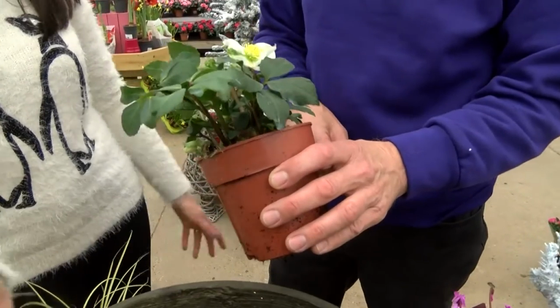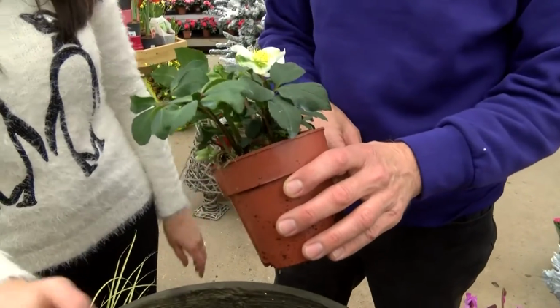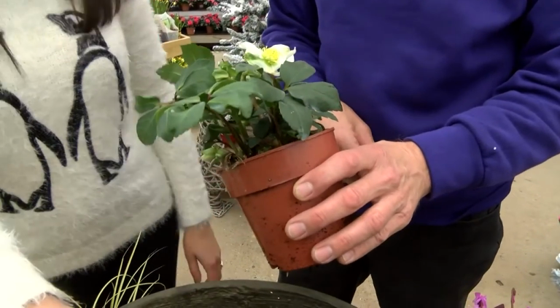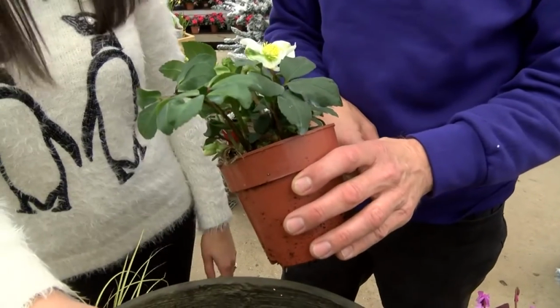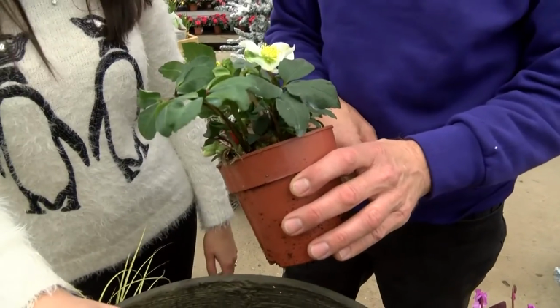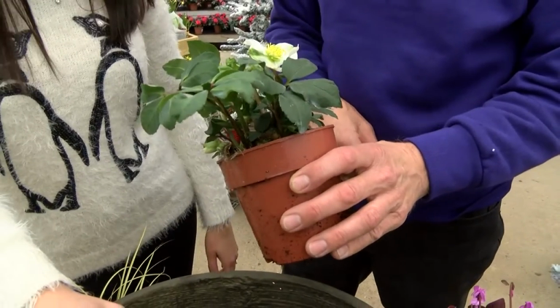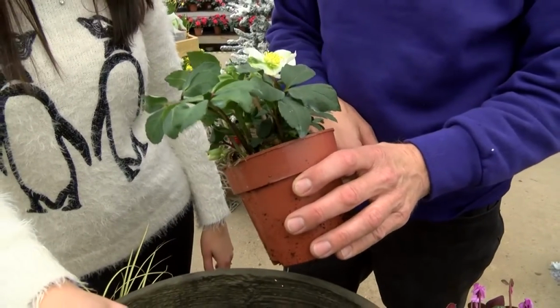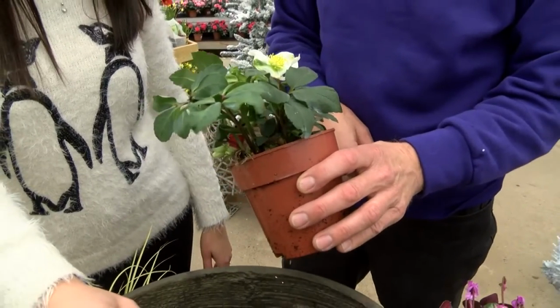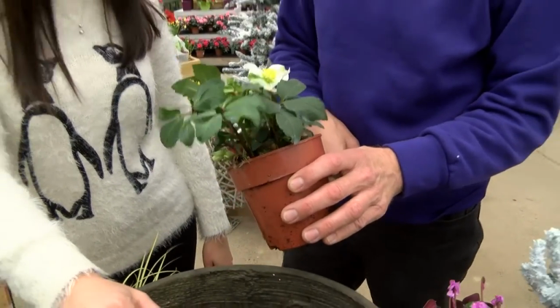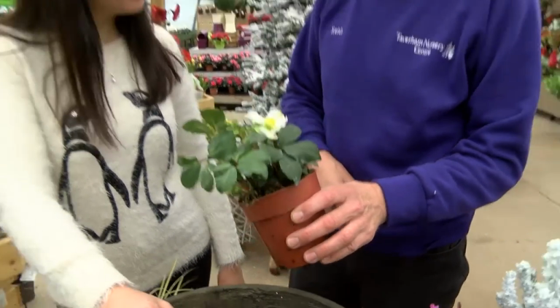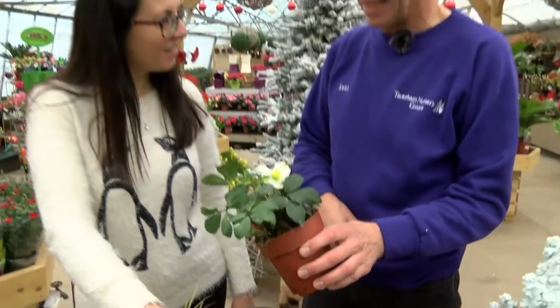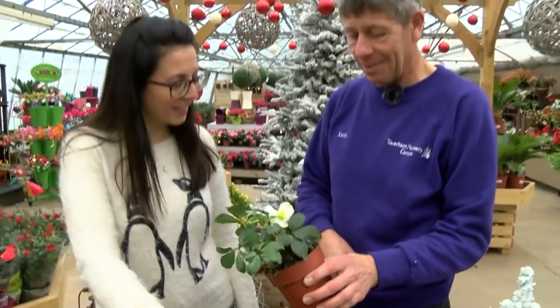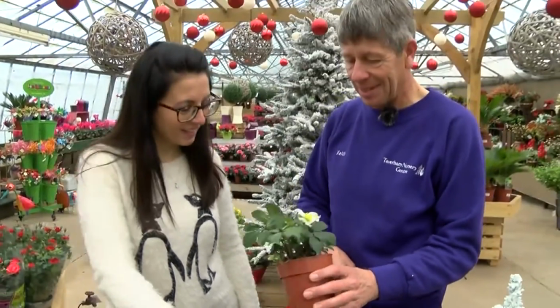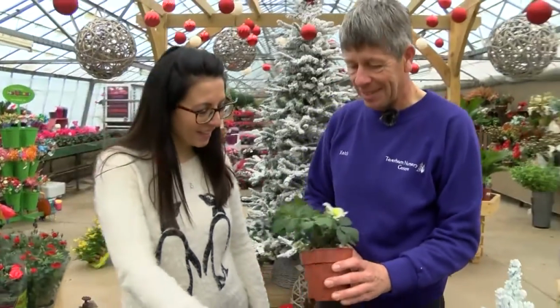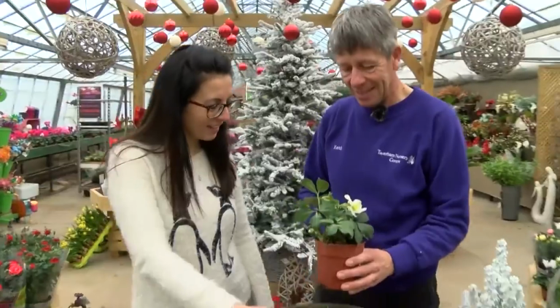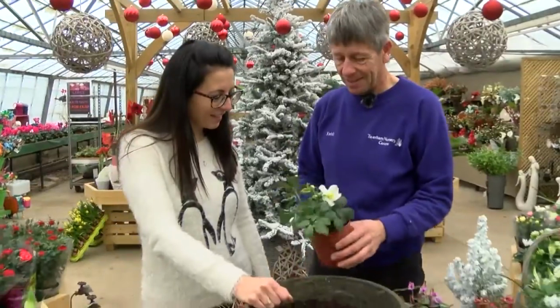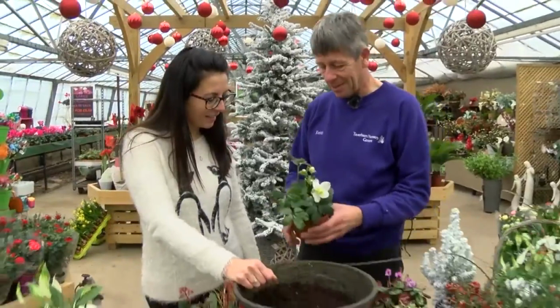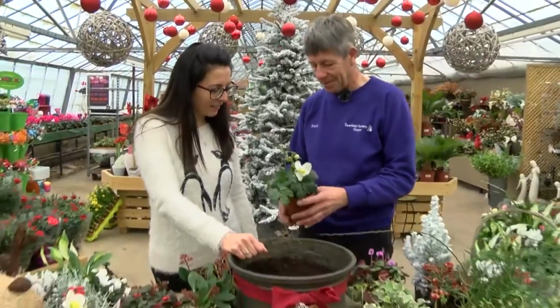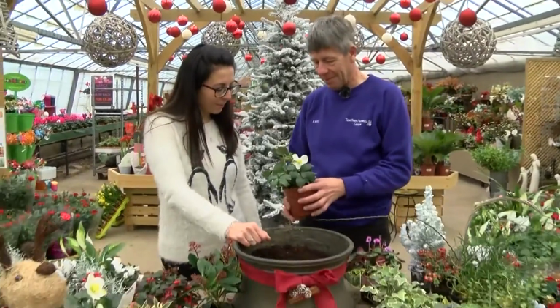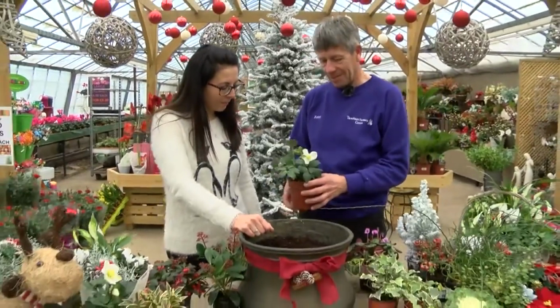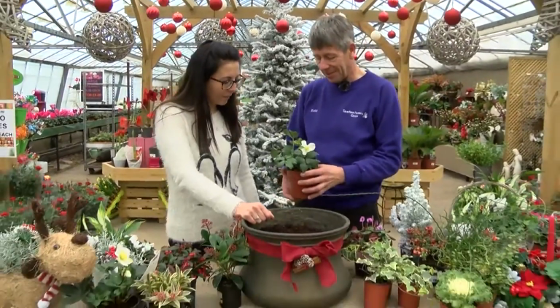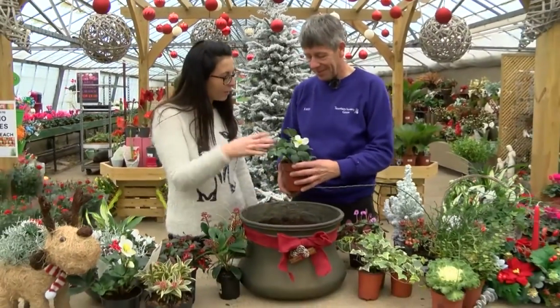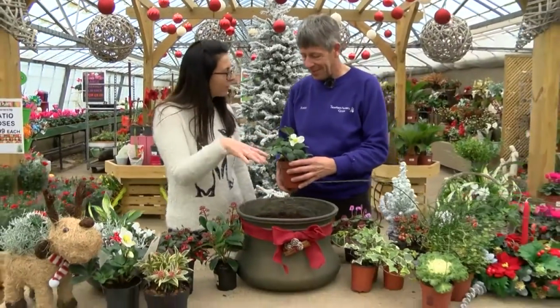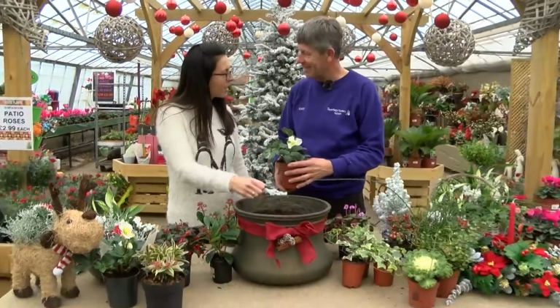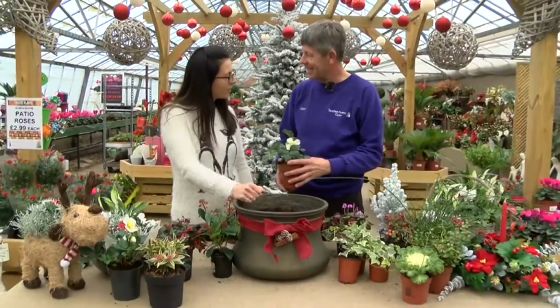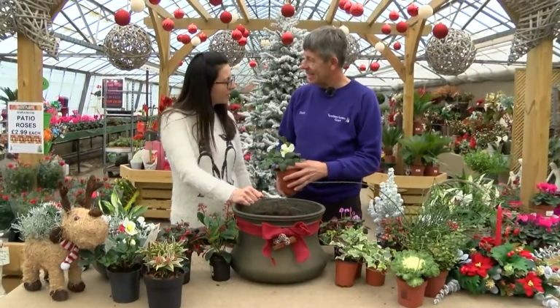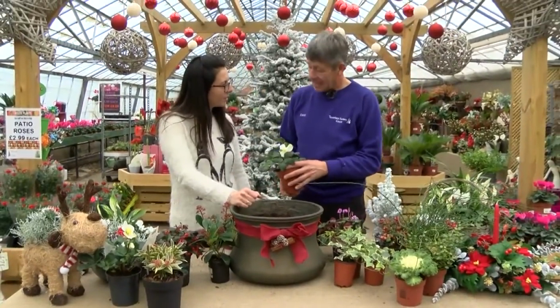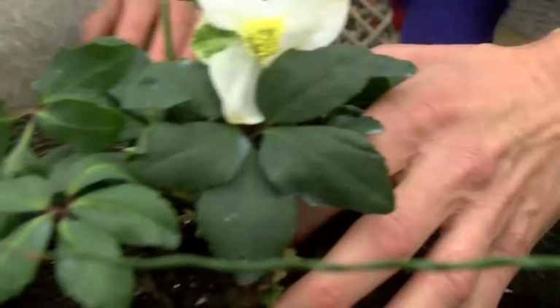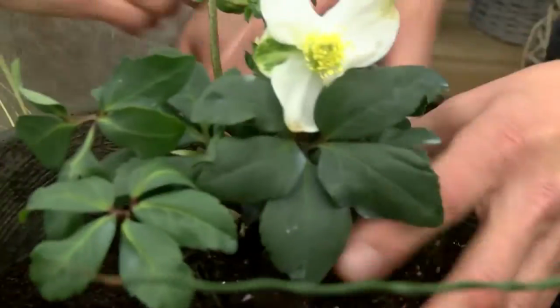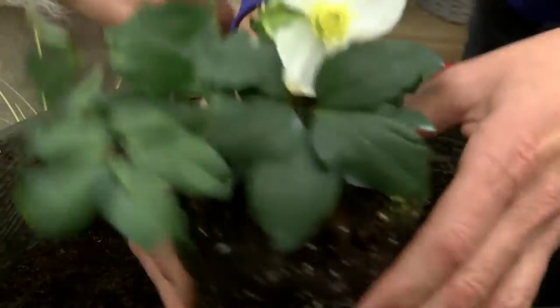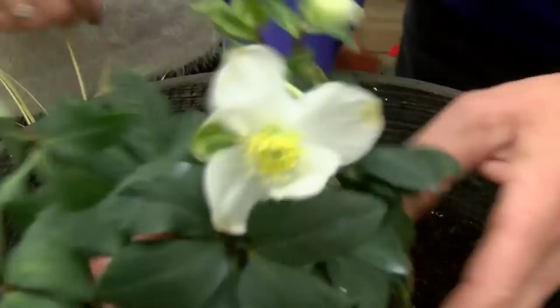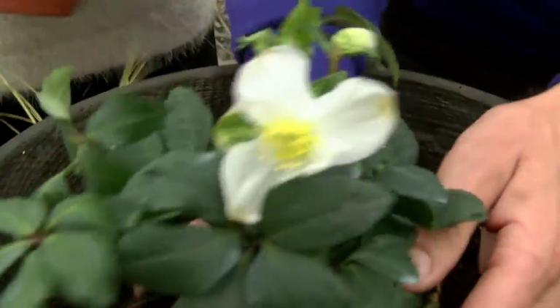Yes, it flowers a little bit earlier than the ordinary Hellebore niger, so it's also a good one for pots at Christmas. And quite good with shade as well, isn't it? Yes, it'll grow well in shade.